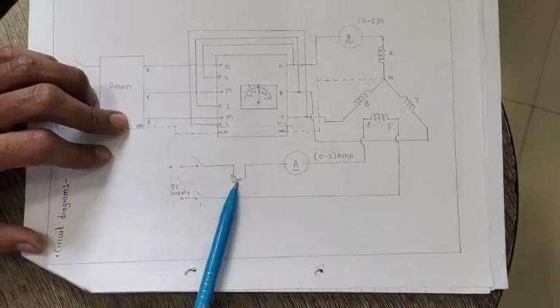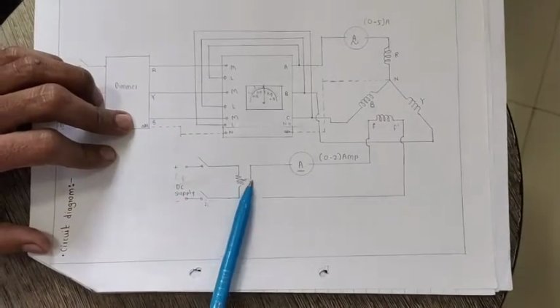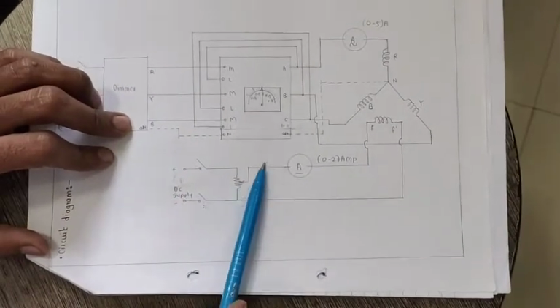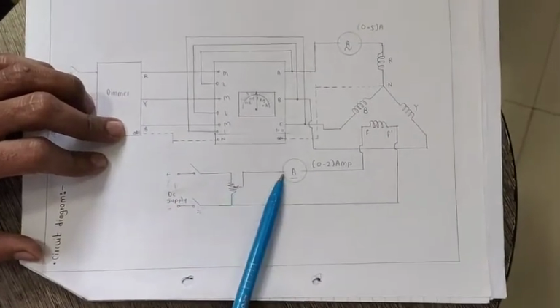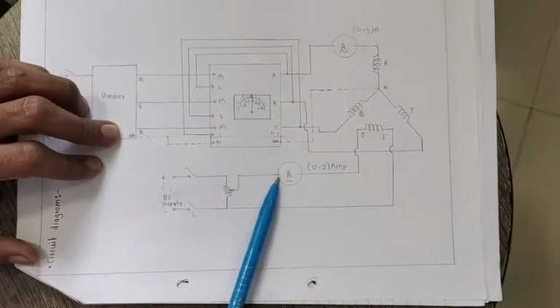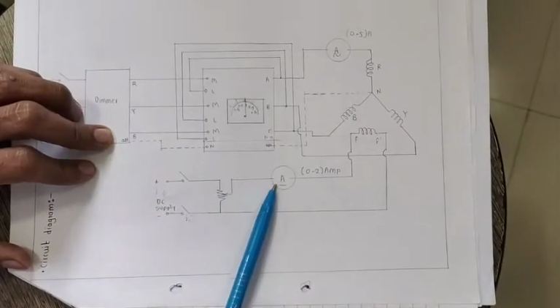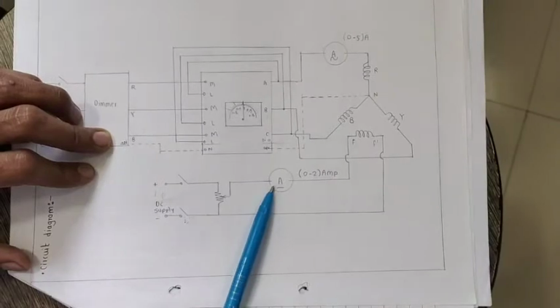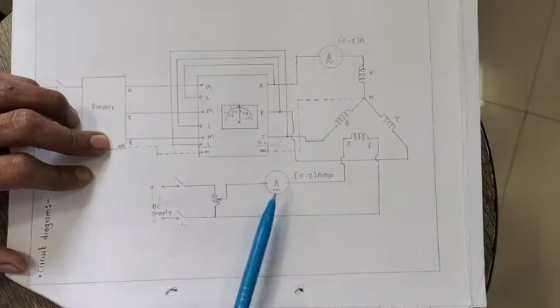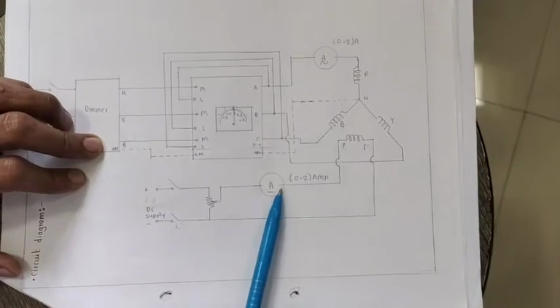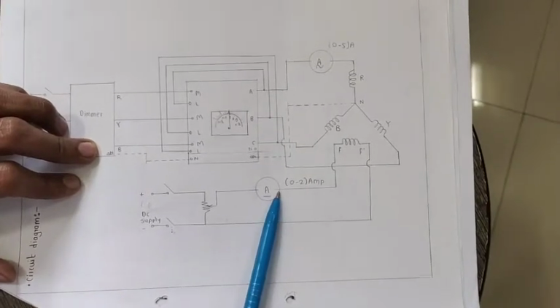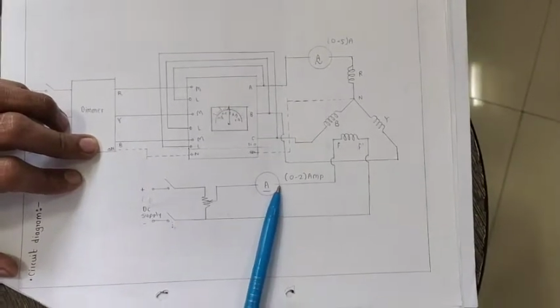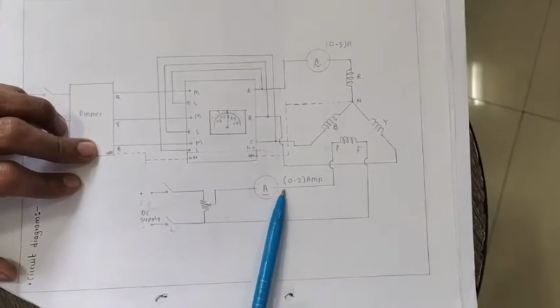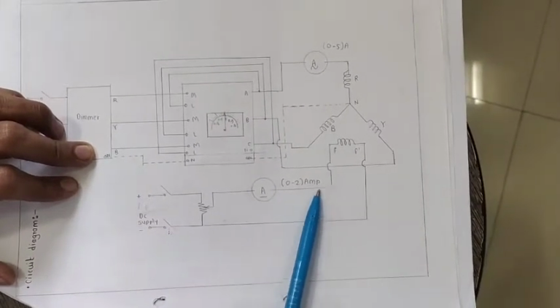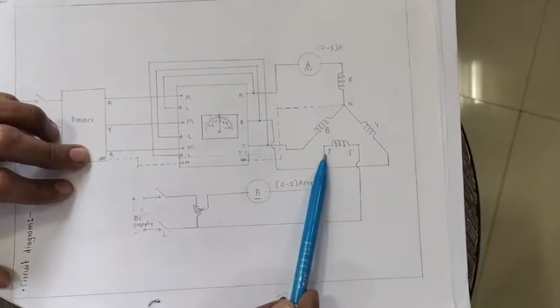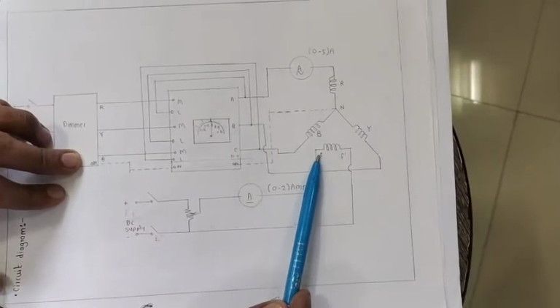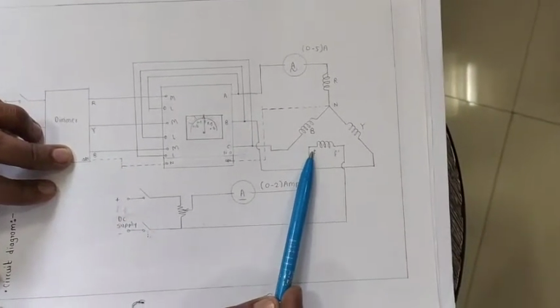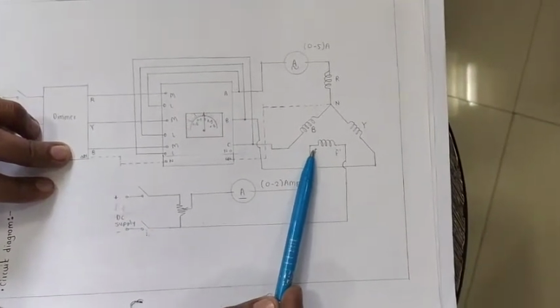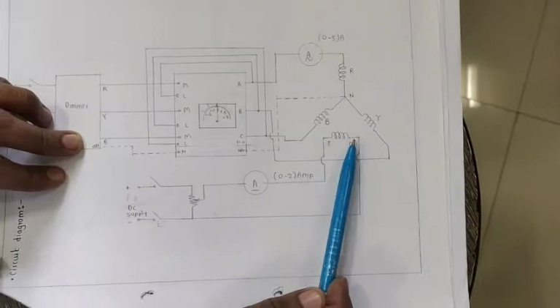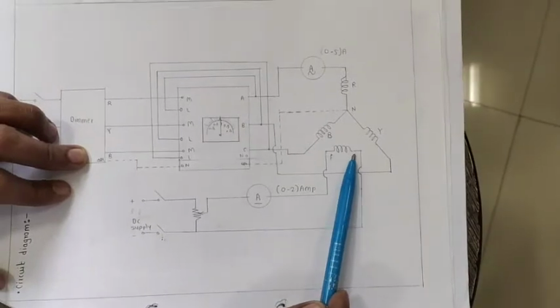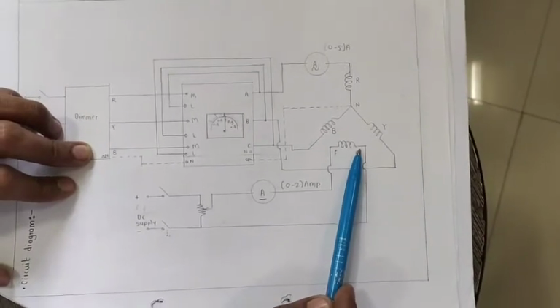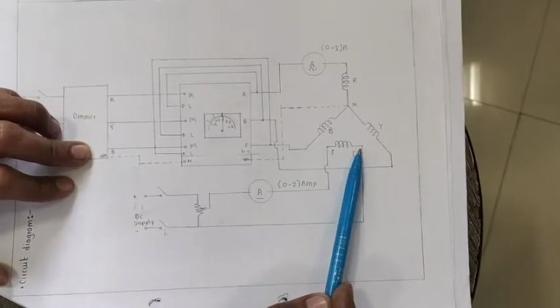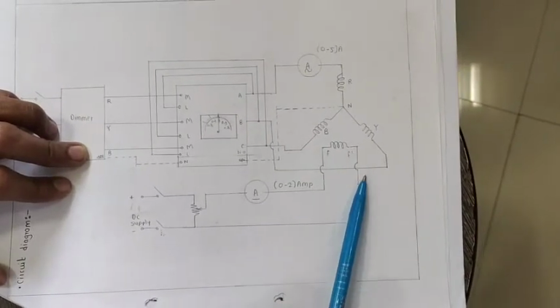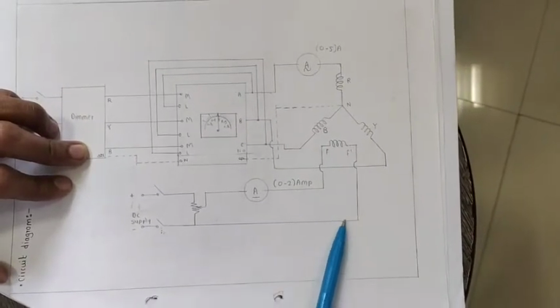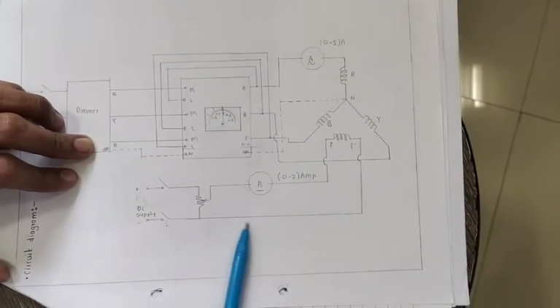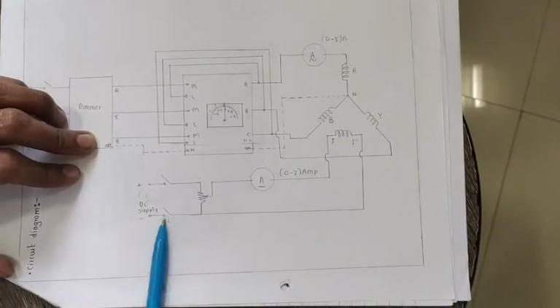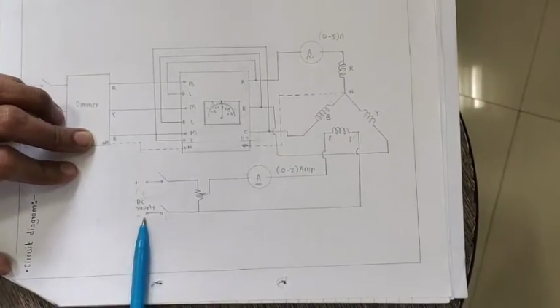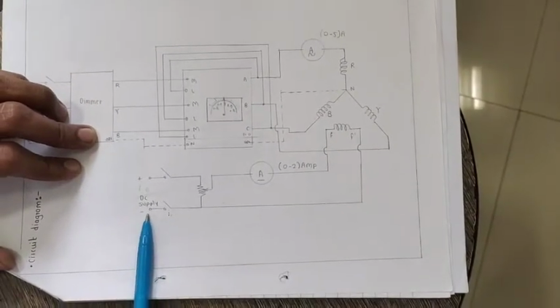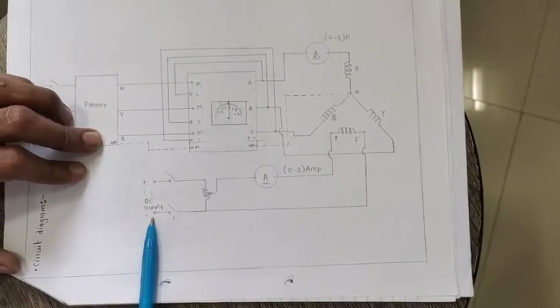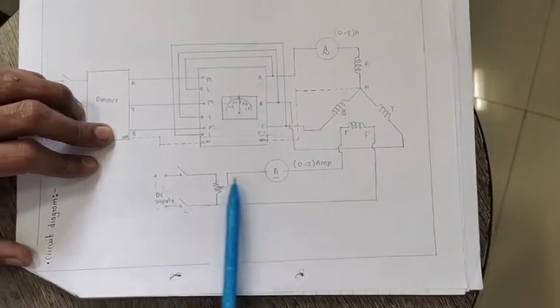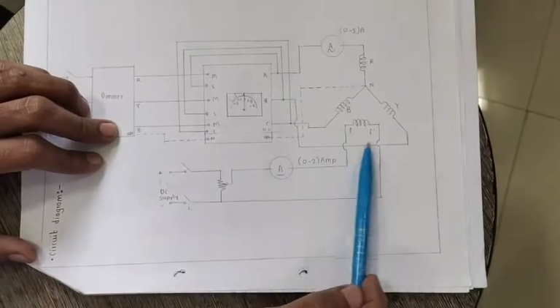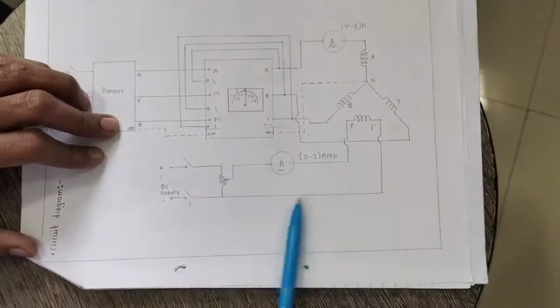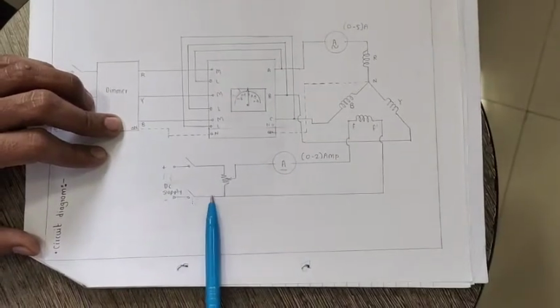The variable point of the rheostat is connected to the DC ammeter. The other end of the DC ammeter is connected to the field winding, and the second end of the field winding is connected back to the negative terminal. This is the connection for the field winding.